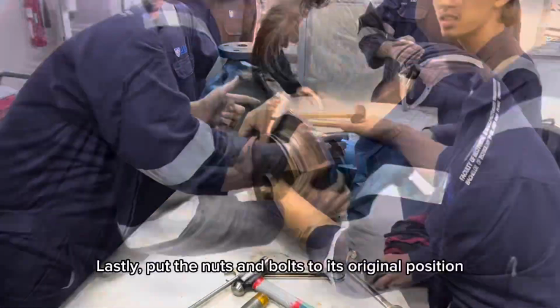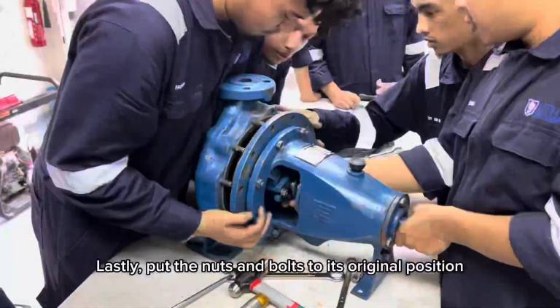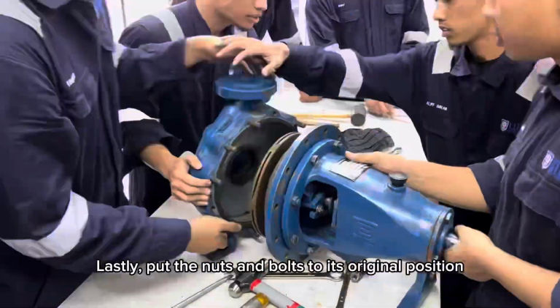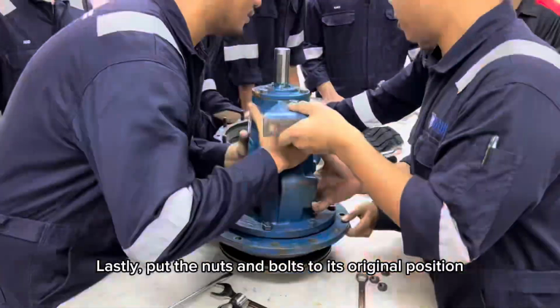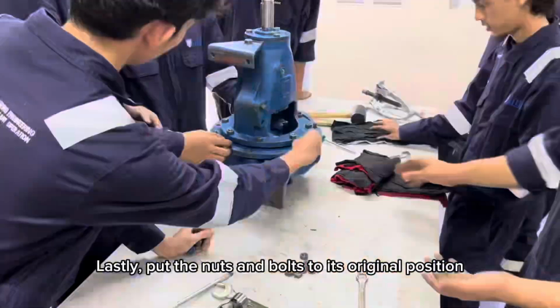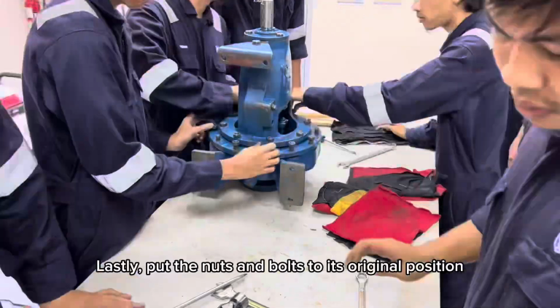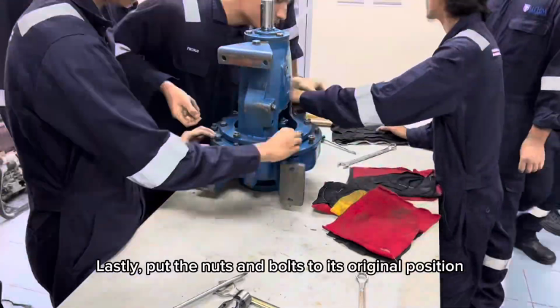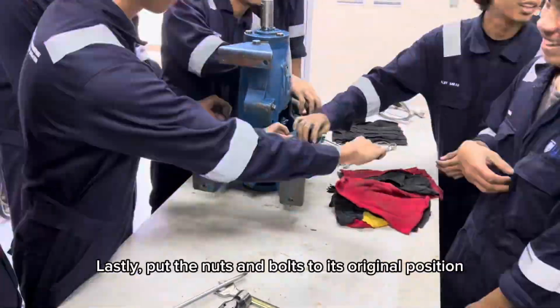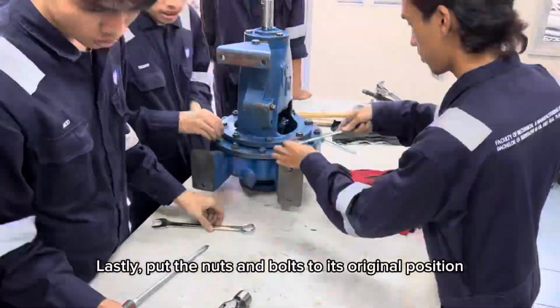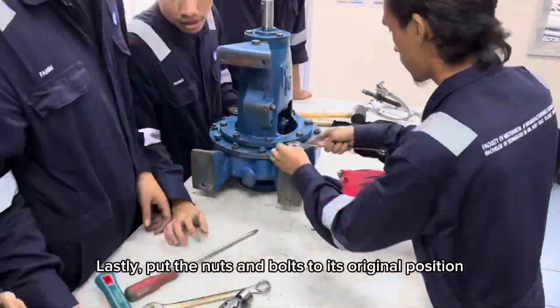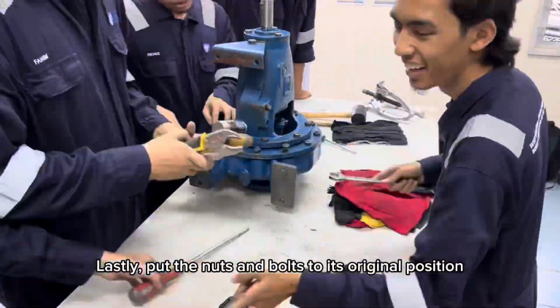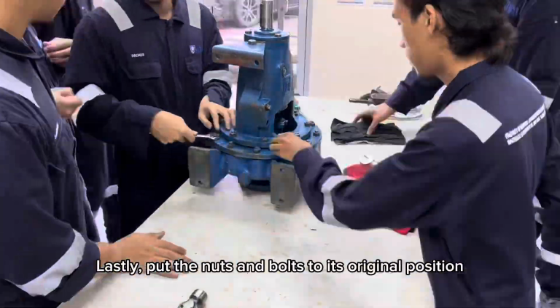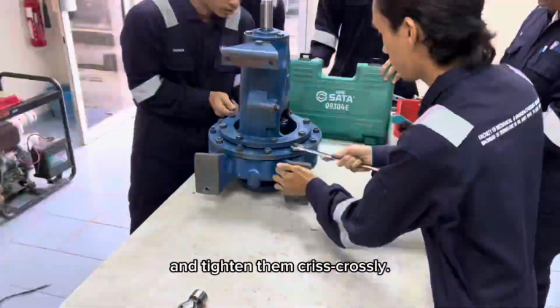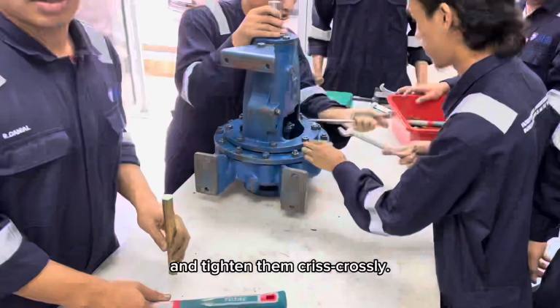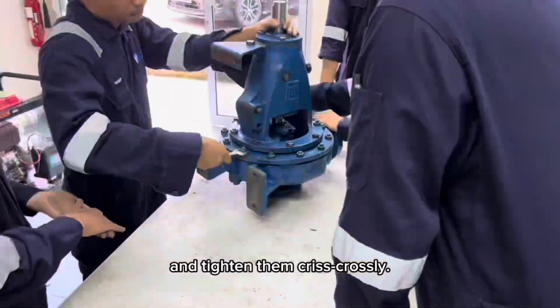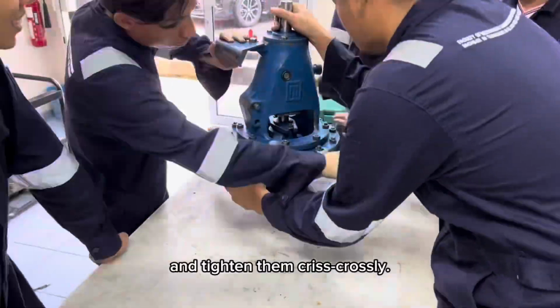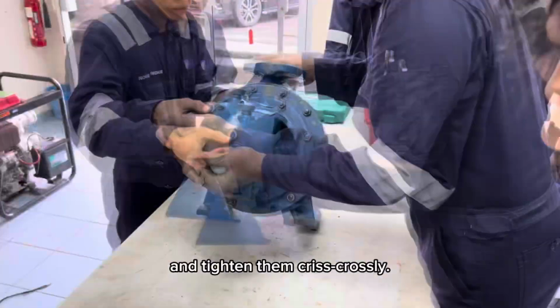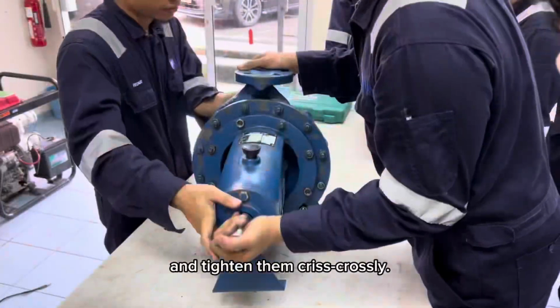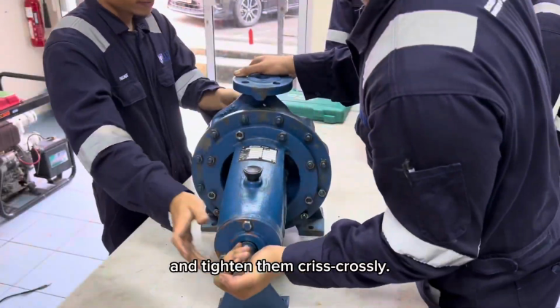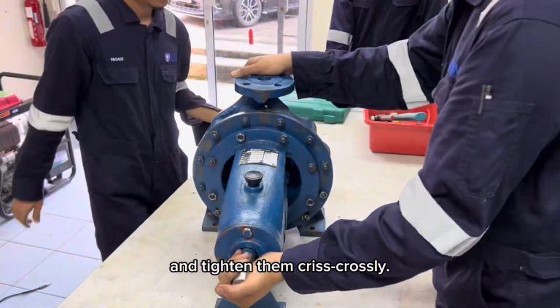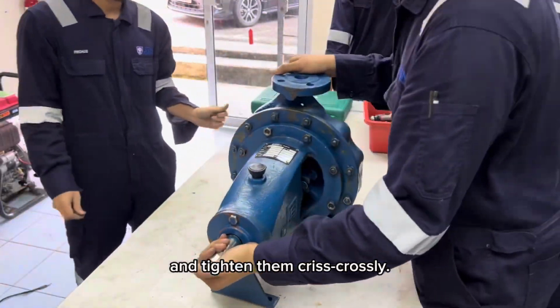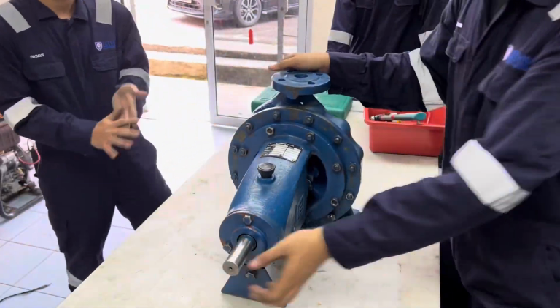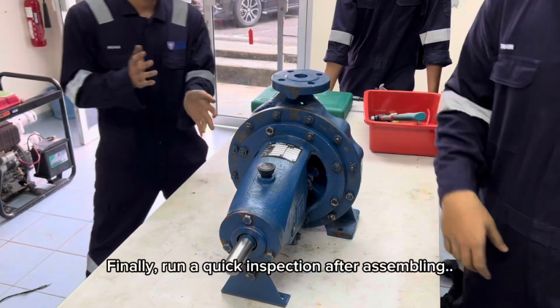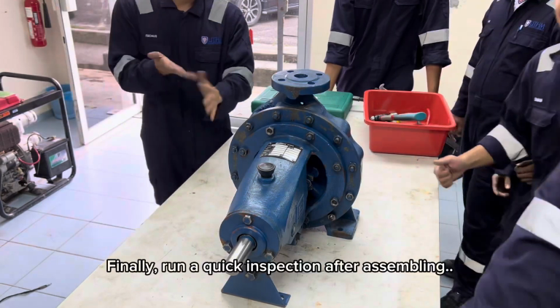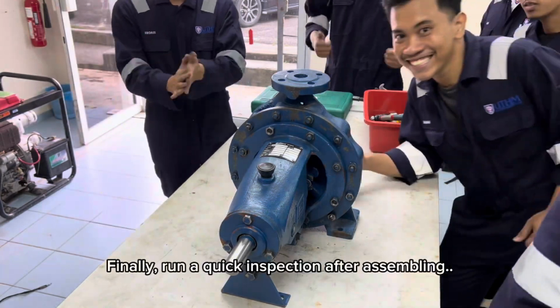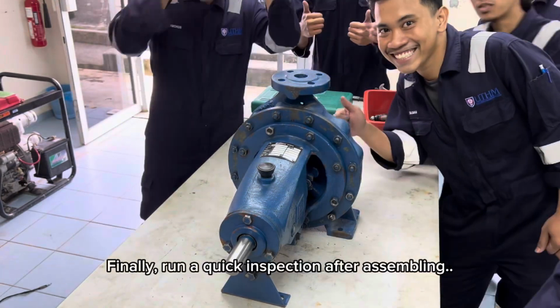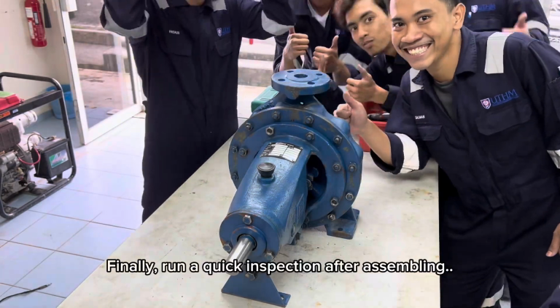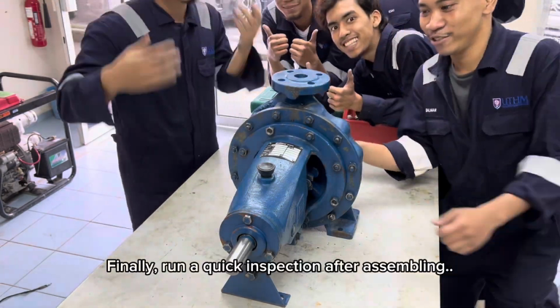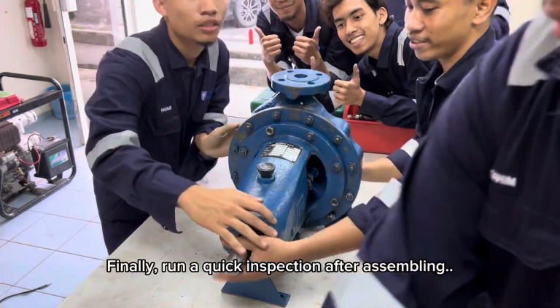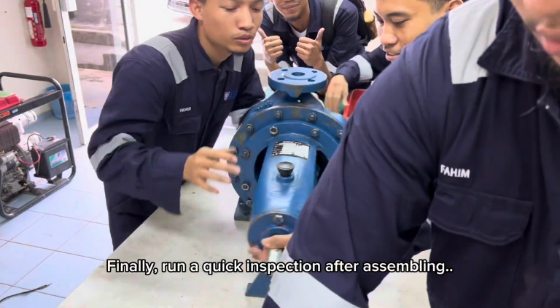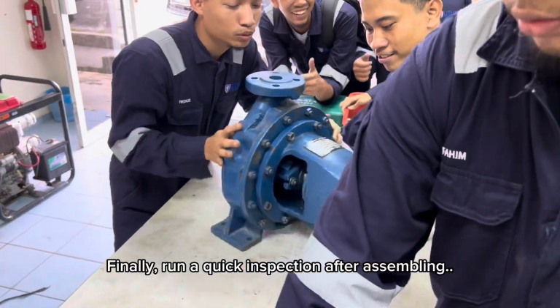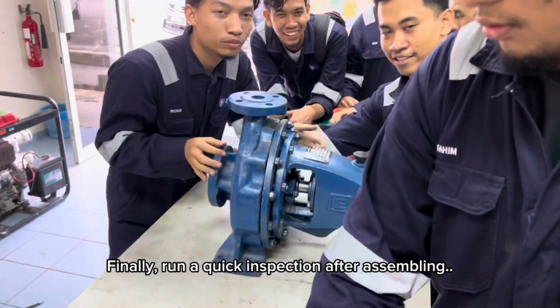Lastly, put the nuts and bolts to their original positions and tighten them criss-crossly. Finally, run a quick inspection after assembling.